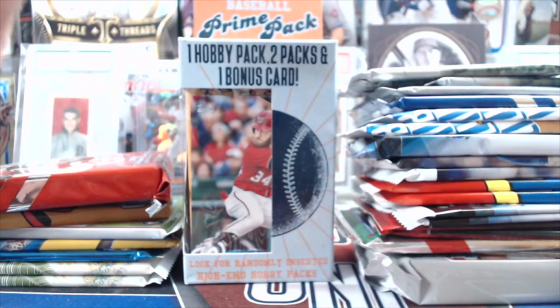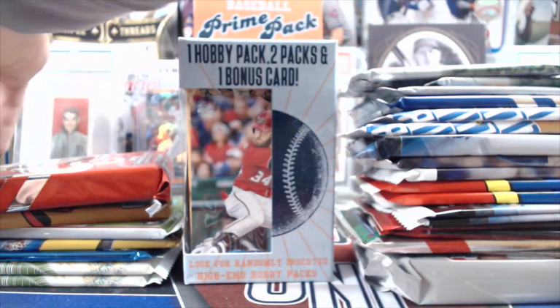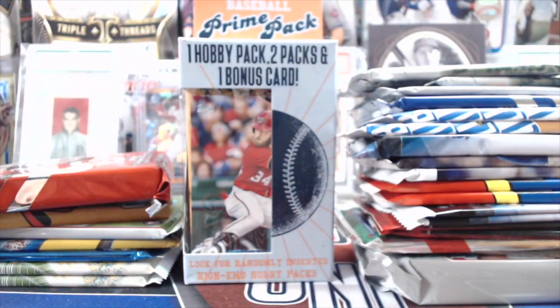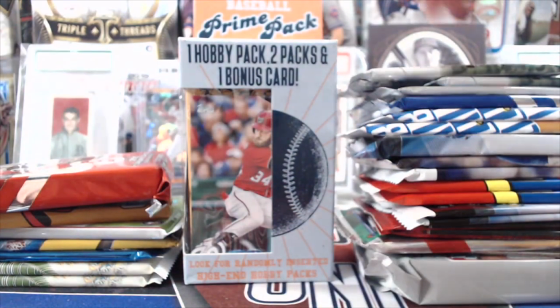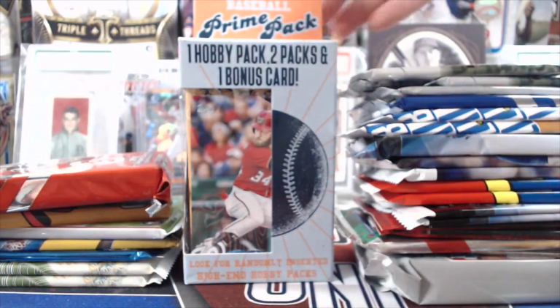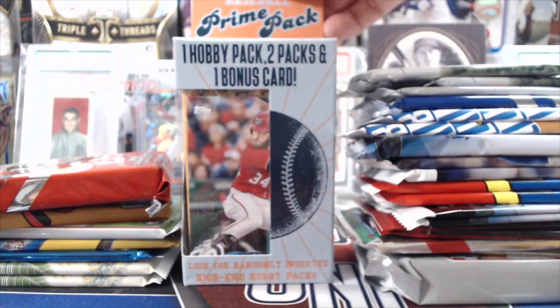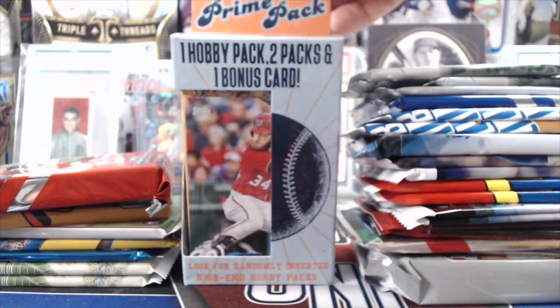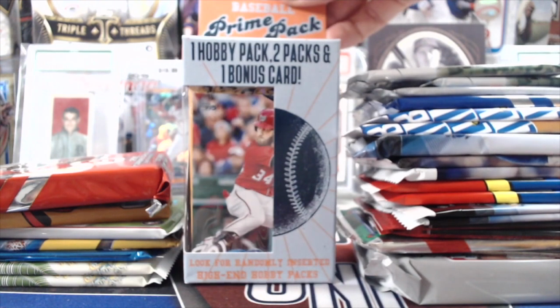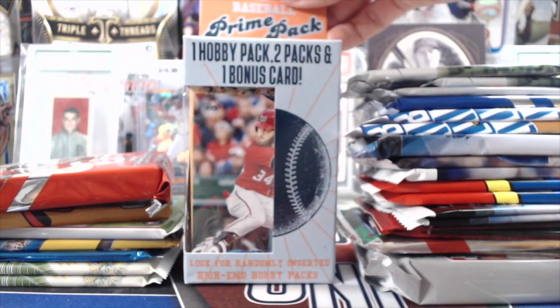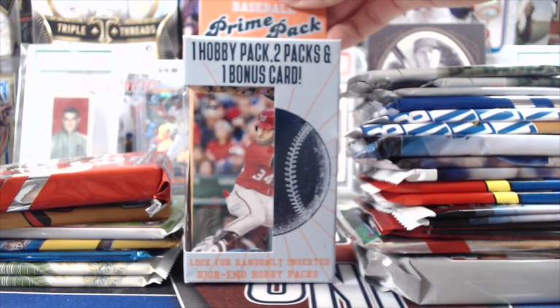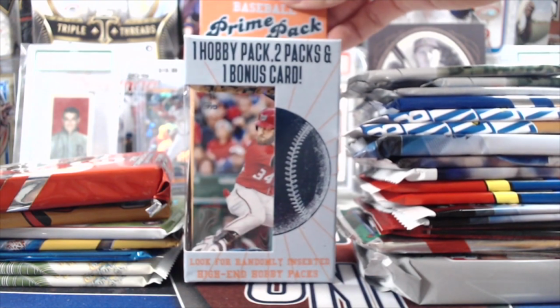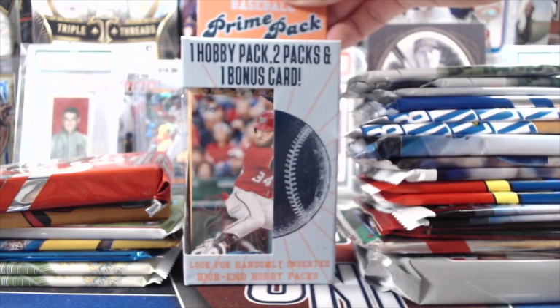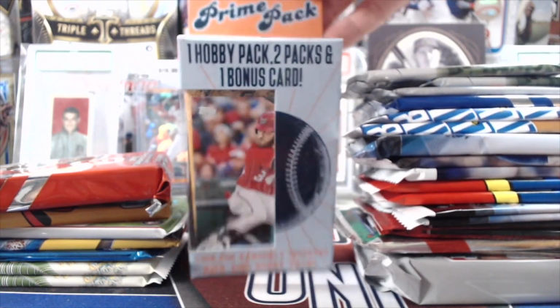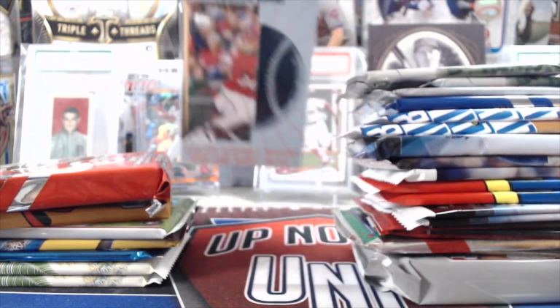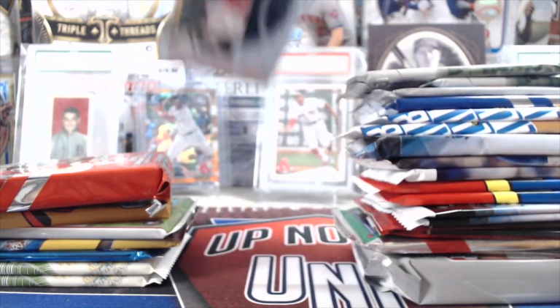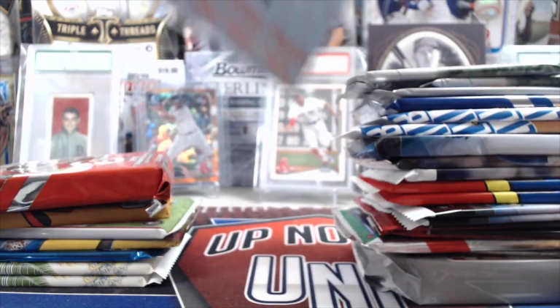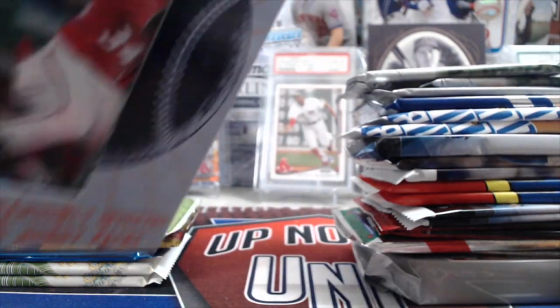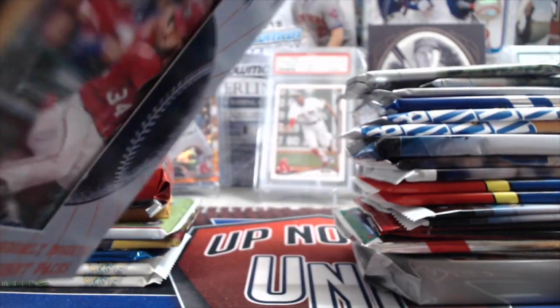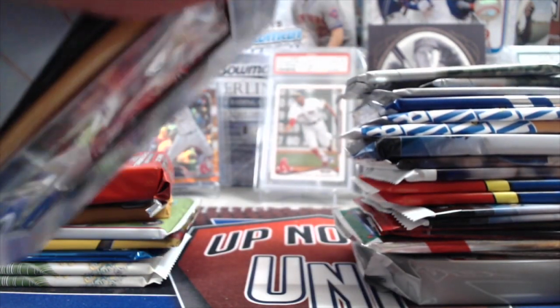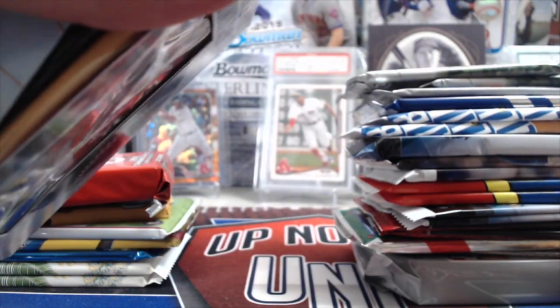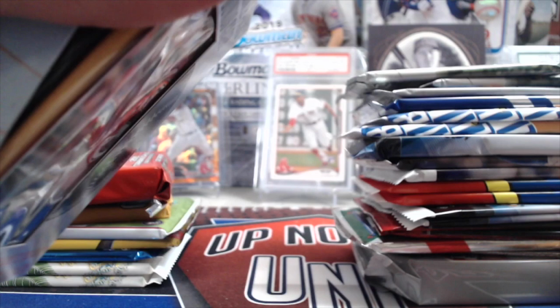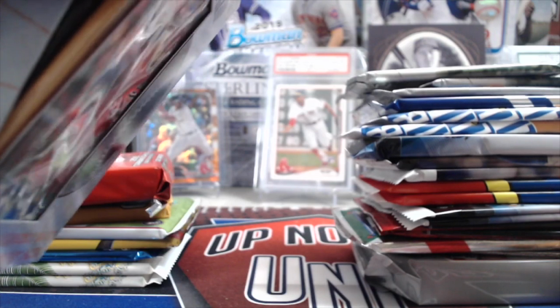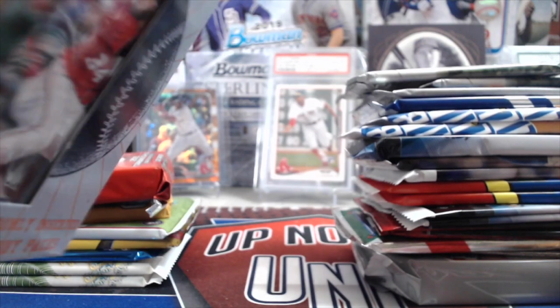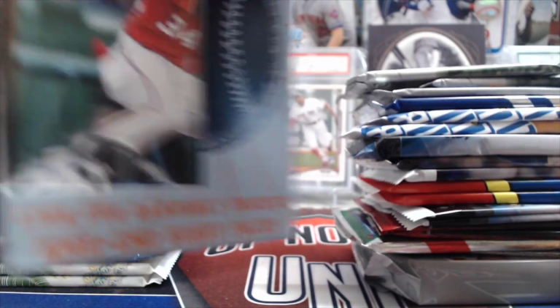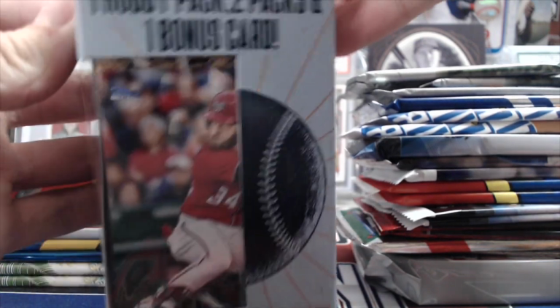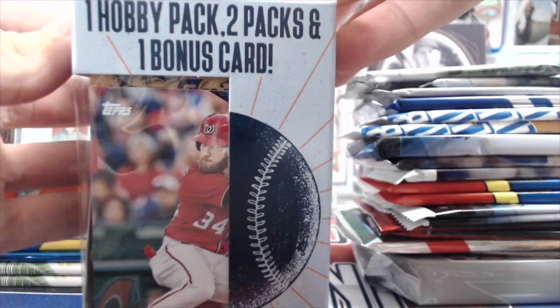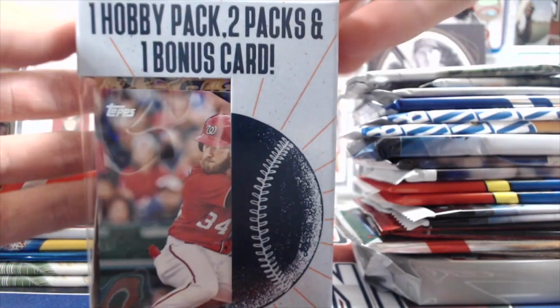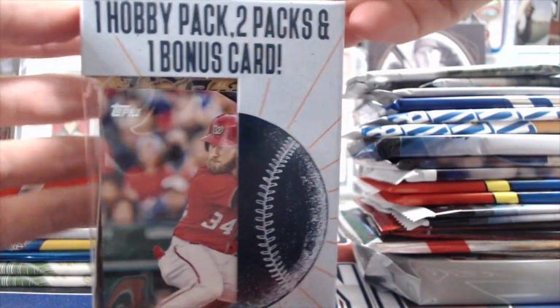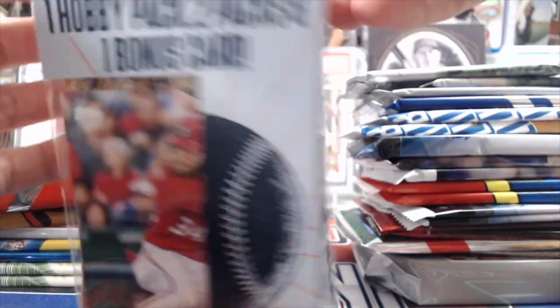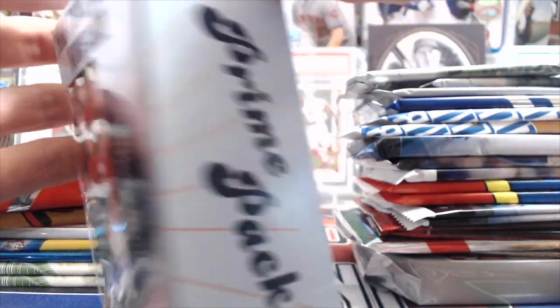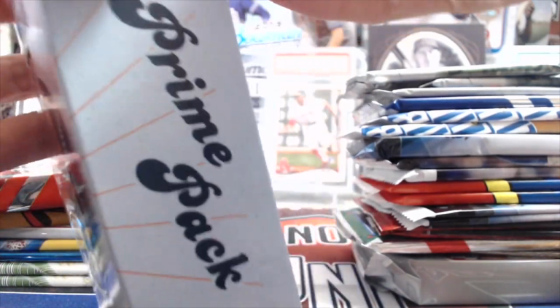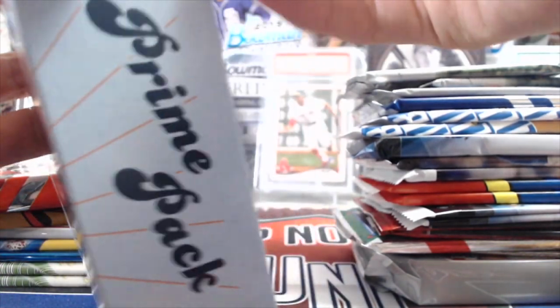I'm going to go through the rest of them real quick. Got this weird thing from Walgreens, so we can just open it right now. It has one hobby pack, two packs, and a bonus card.